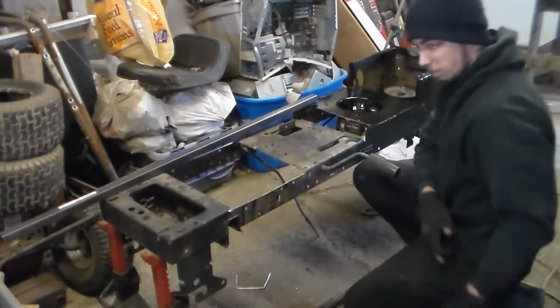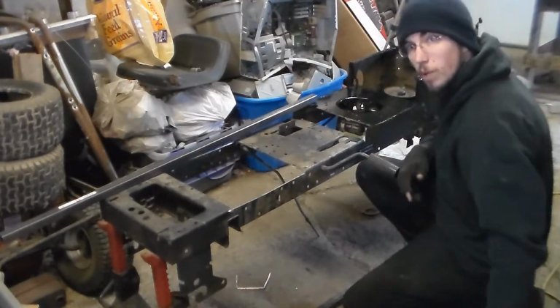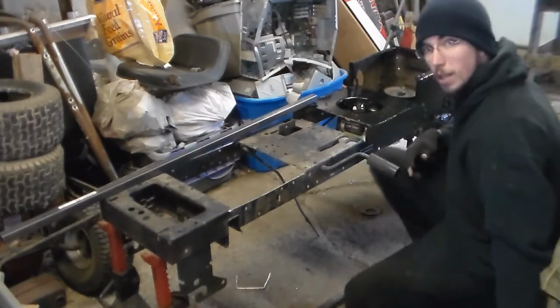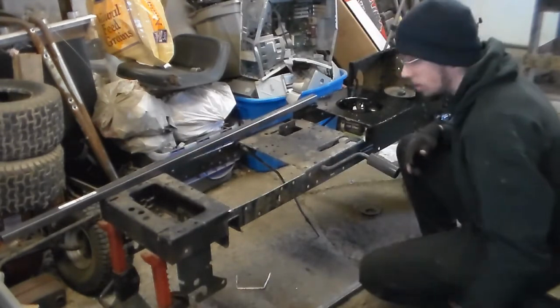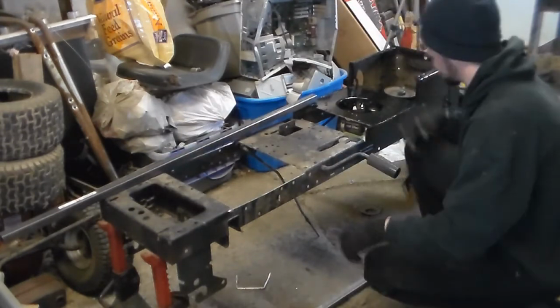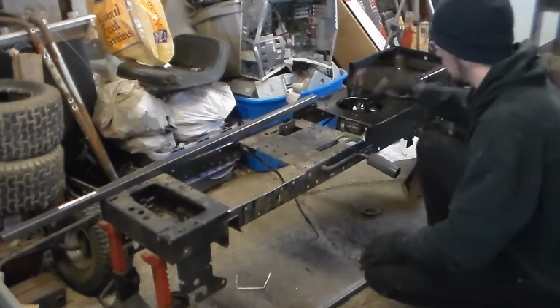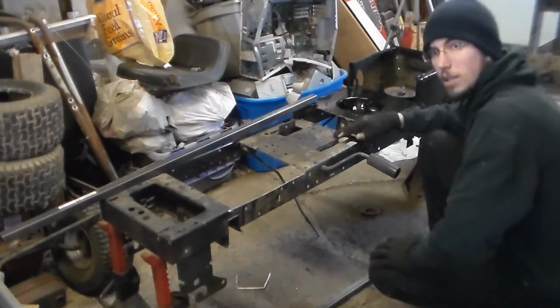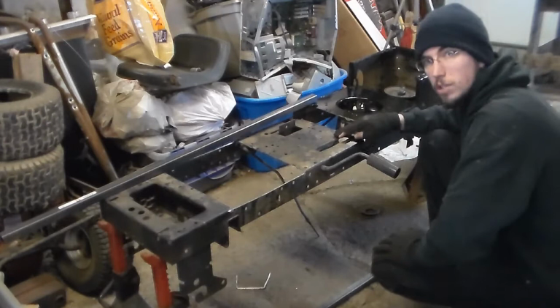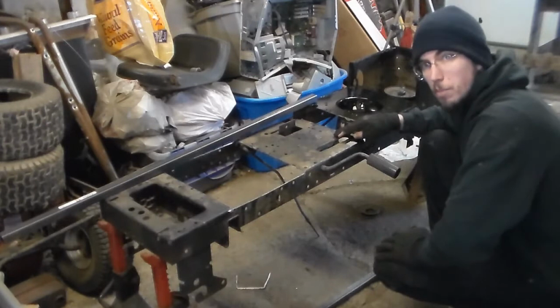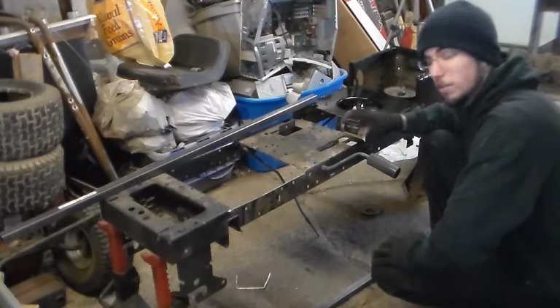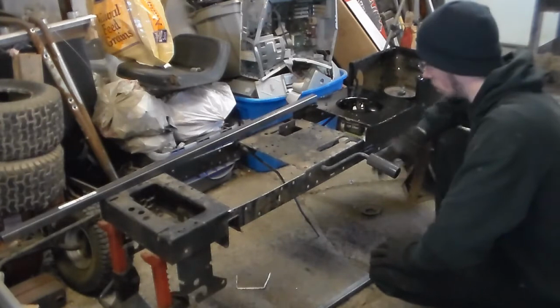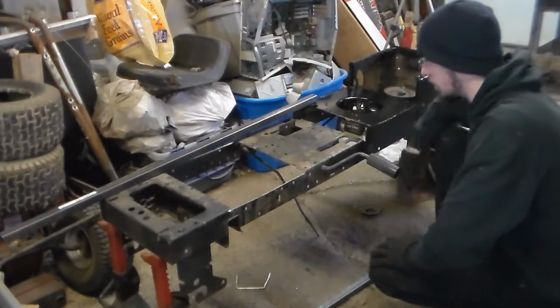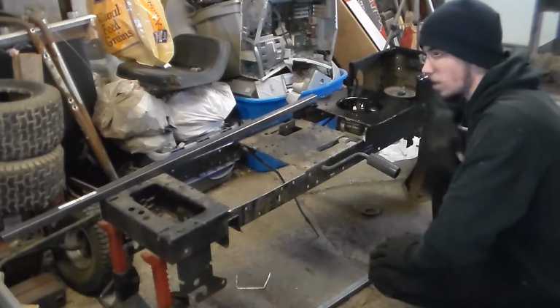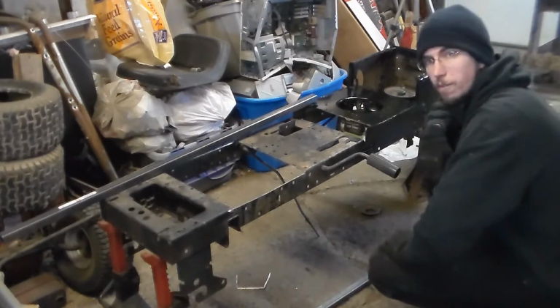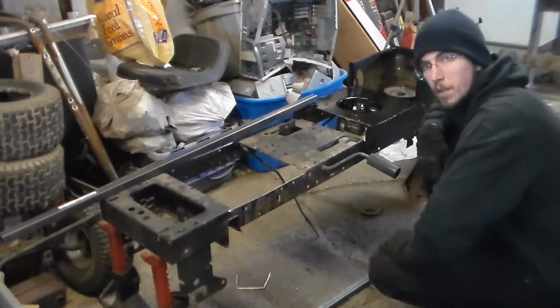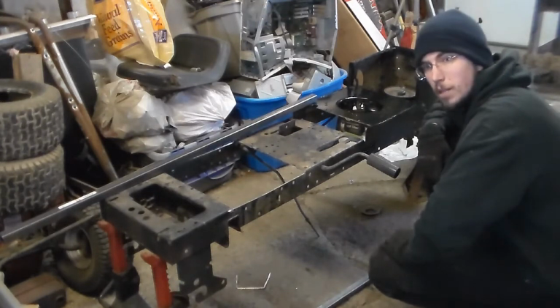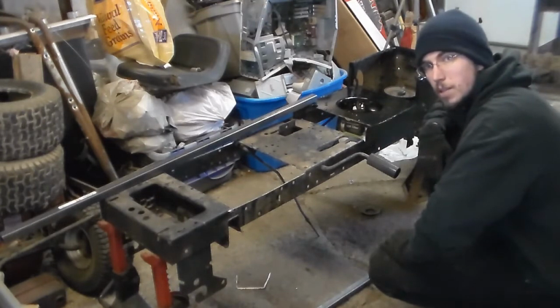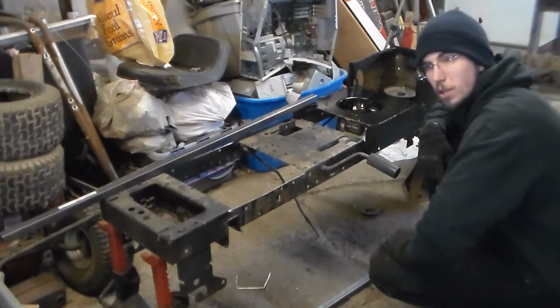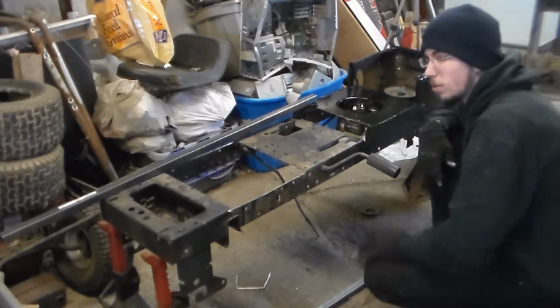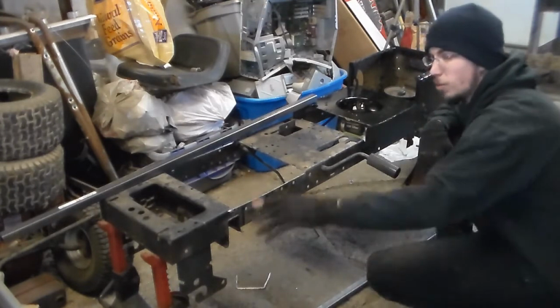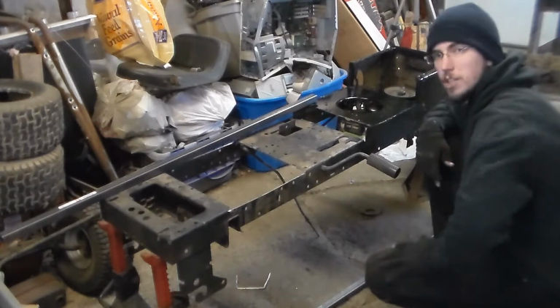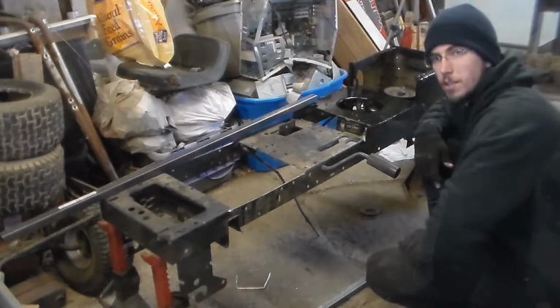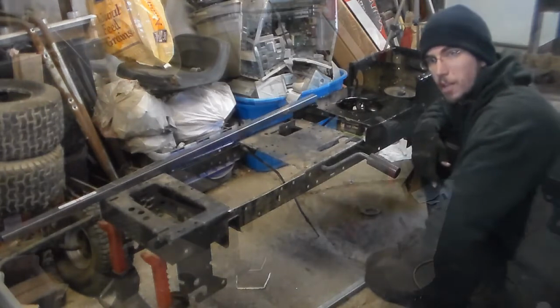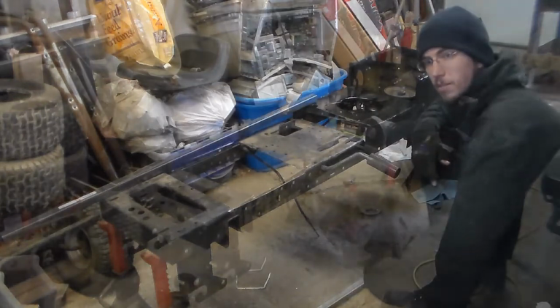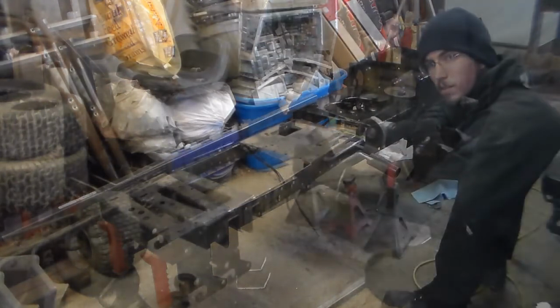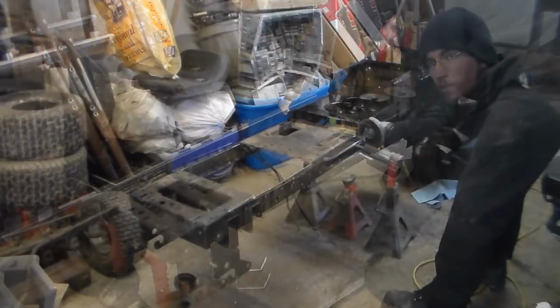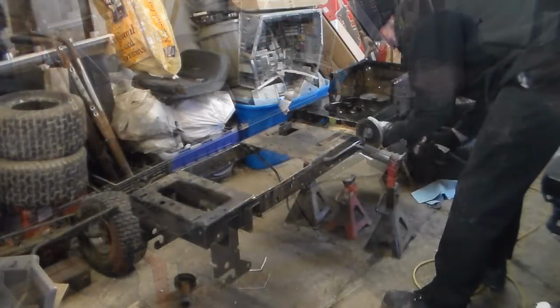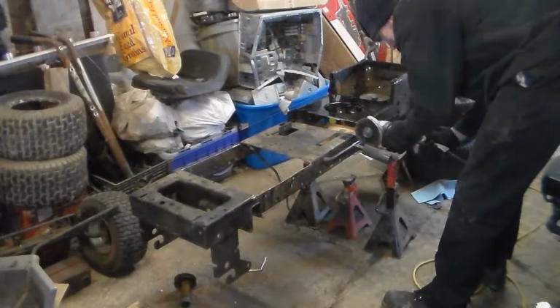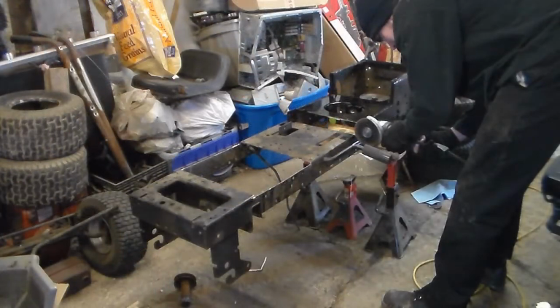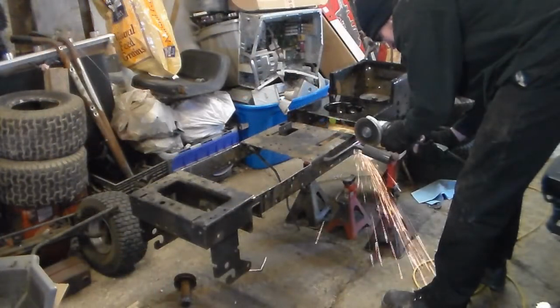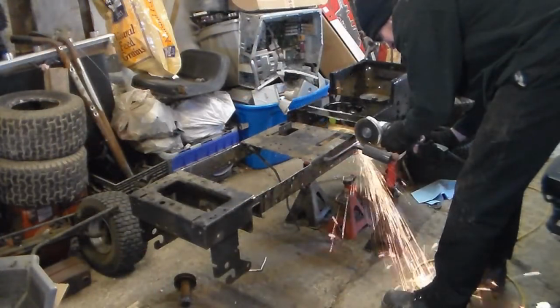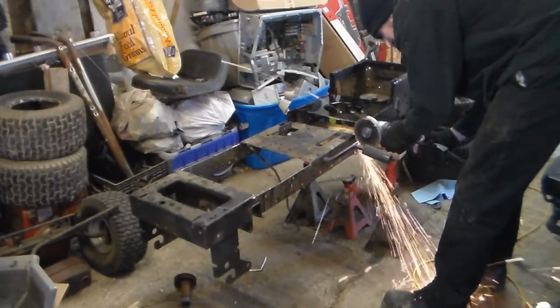Thanks for watching my build. I'm going to get this cut off, and in the next video hopefully we'll have a chassis to look at.